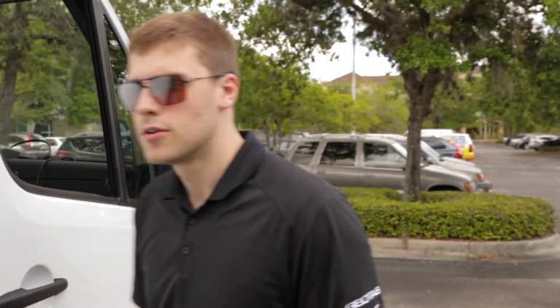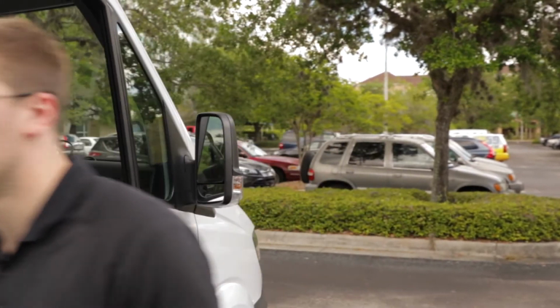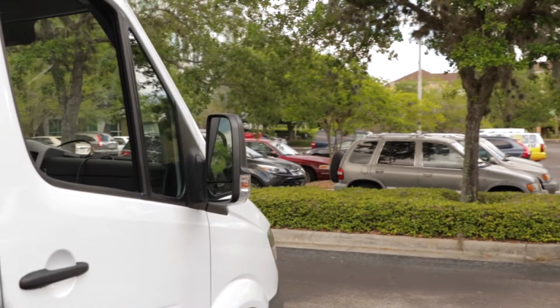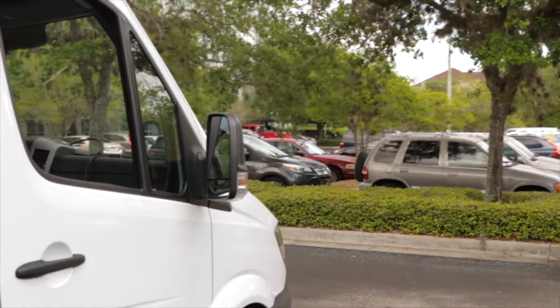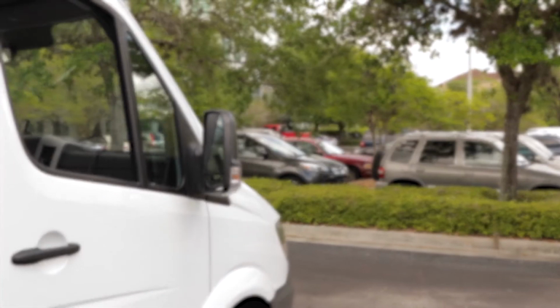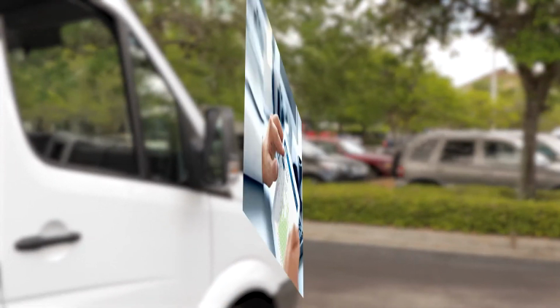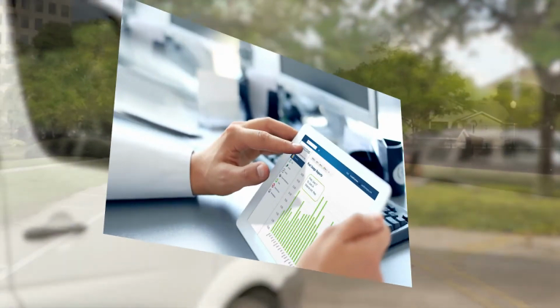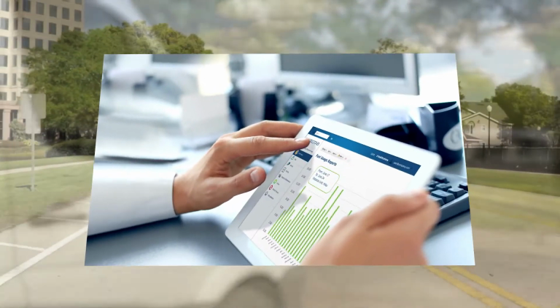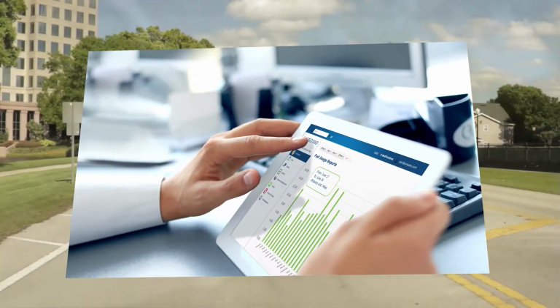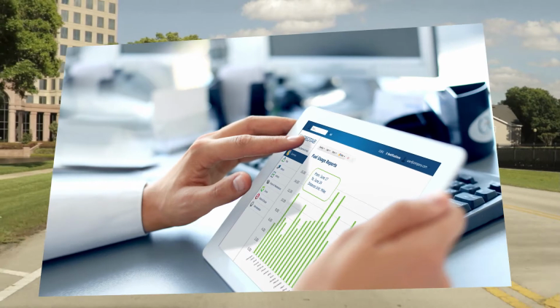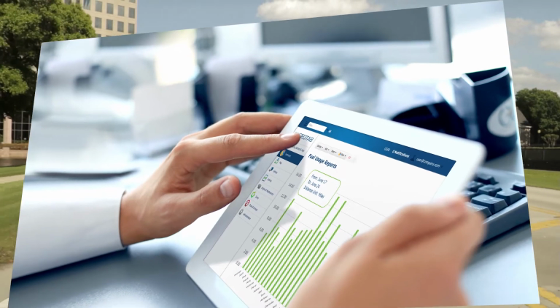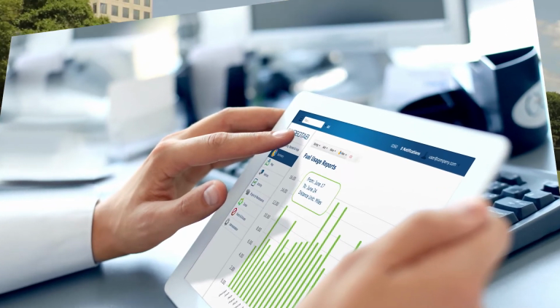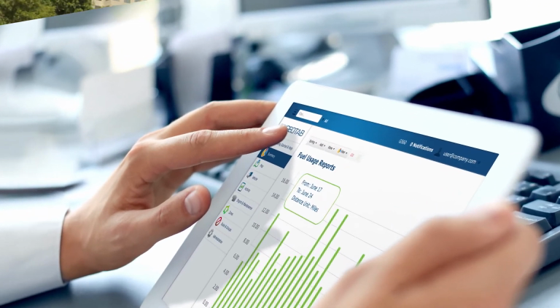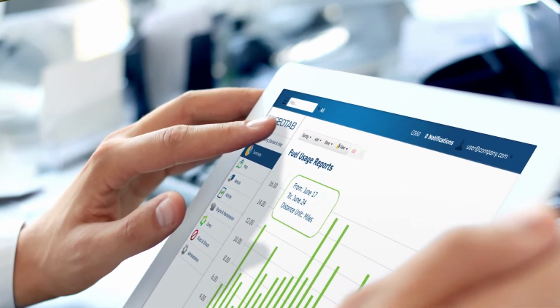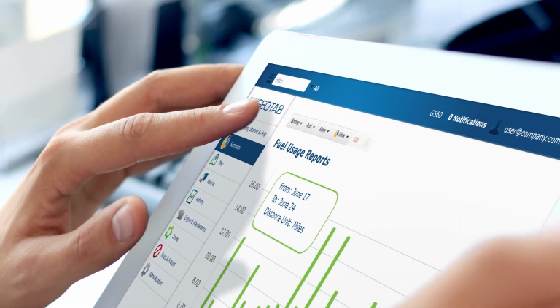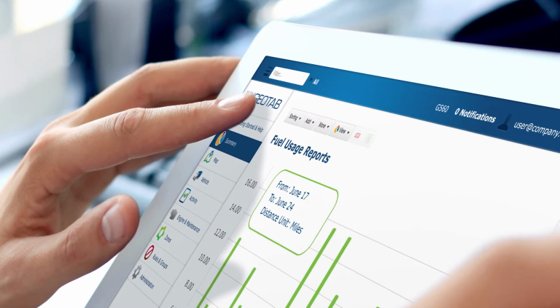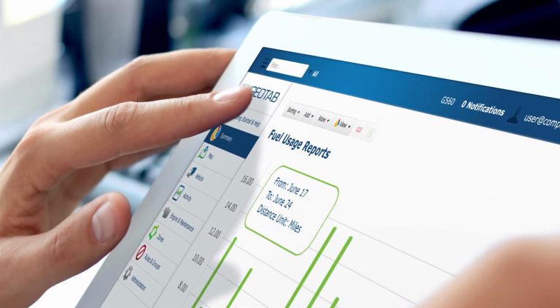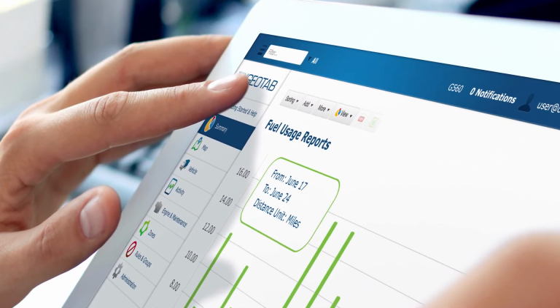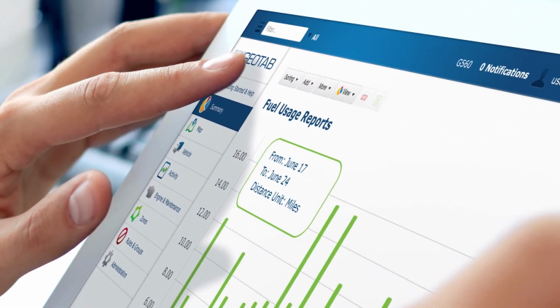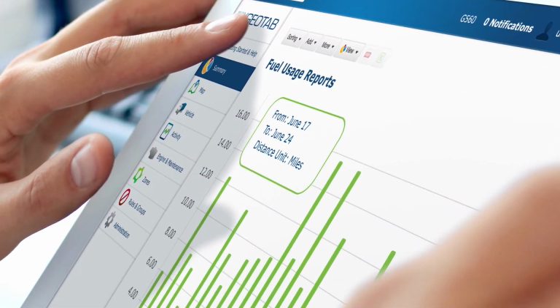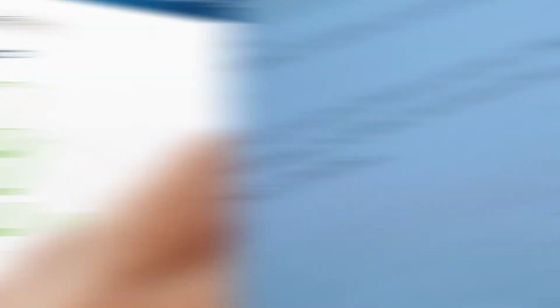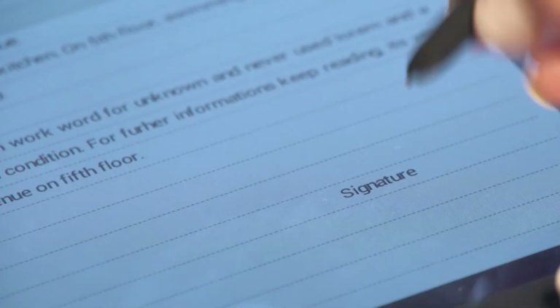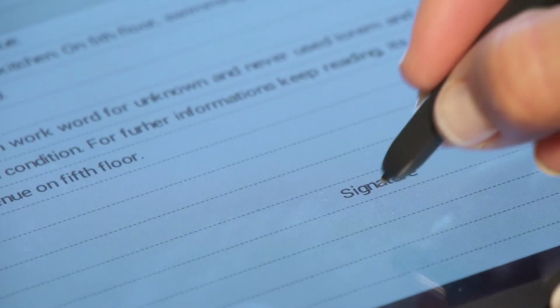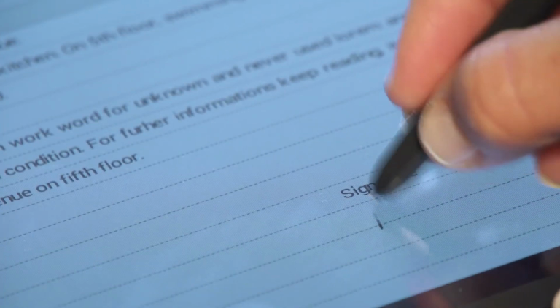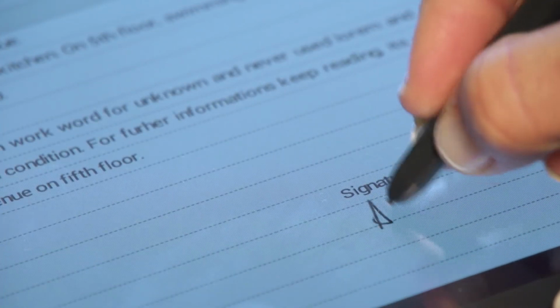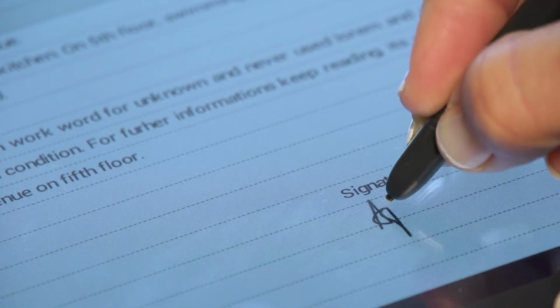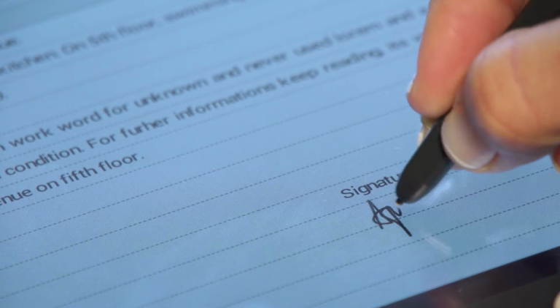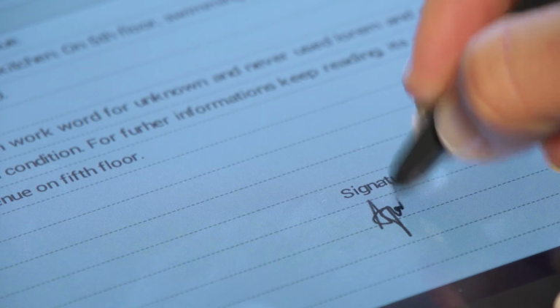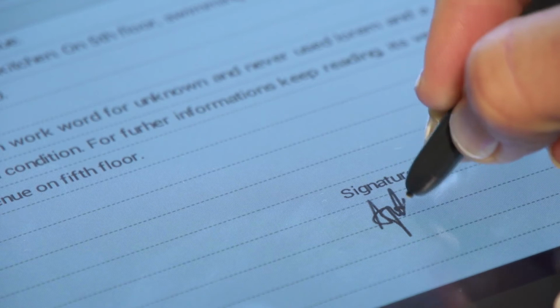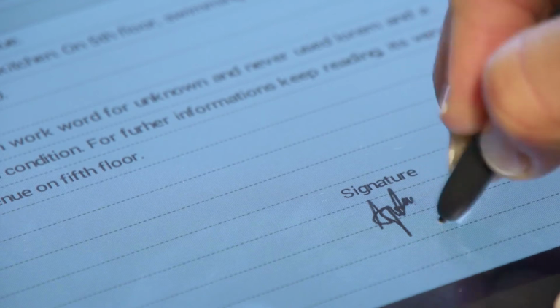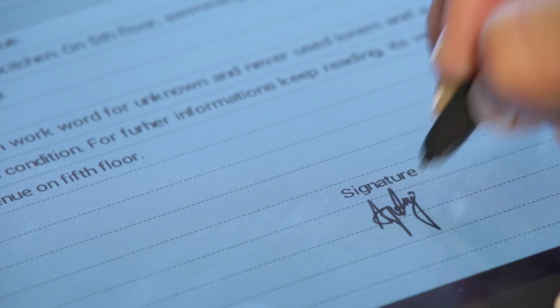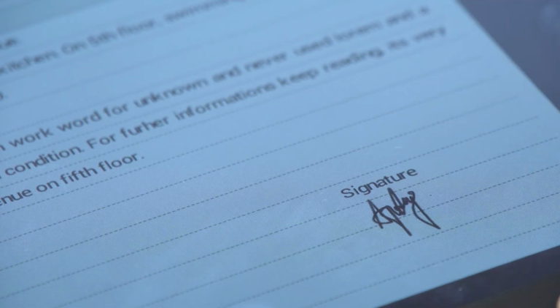Geotab's open platform means that diagnostic data can be delivered to repair and maintenance platforms that you may use to further control and authorize work orders.